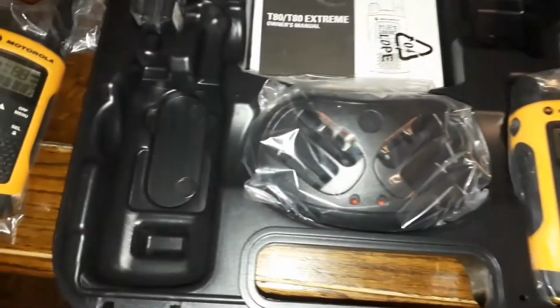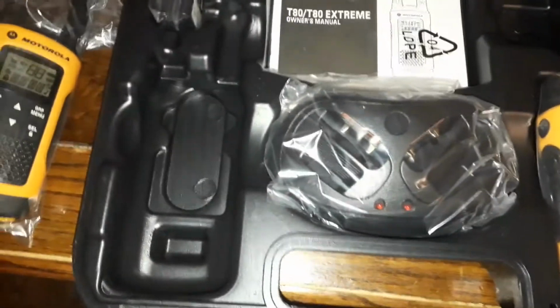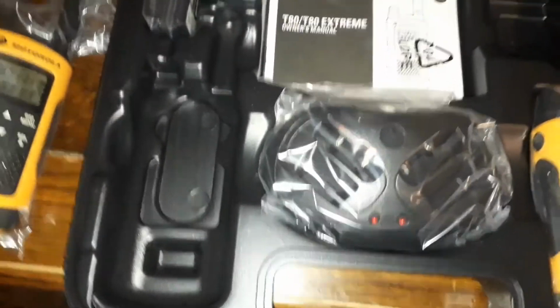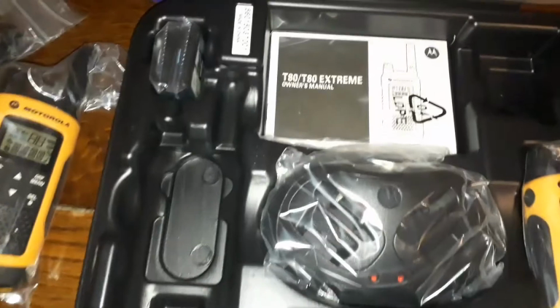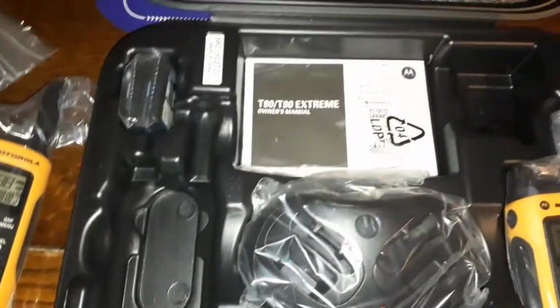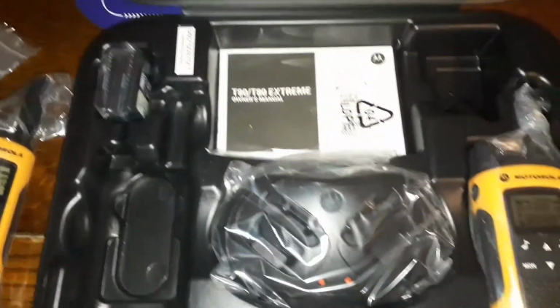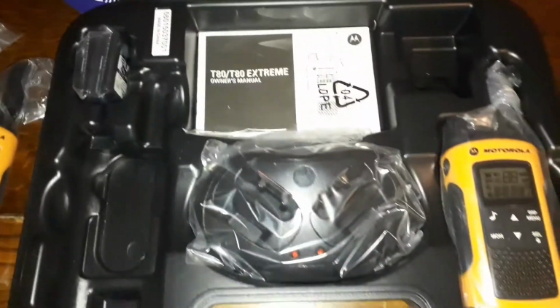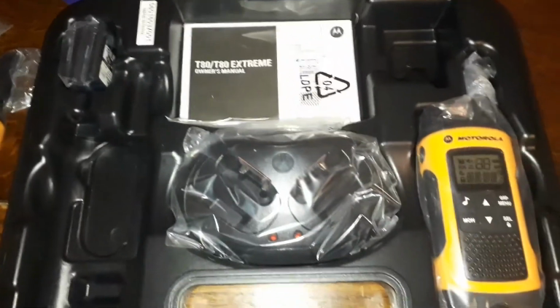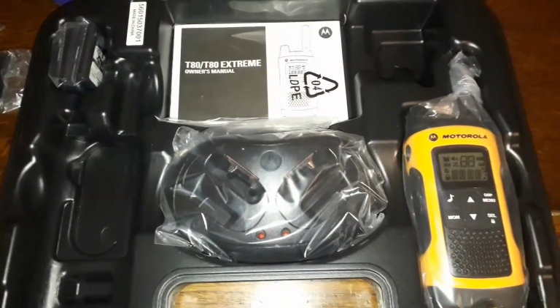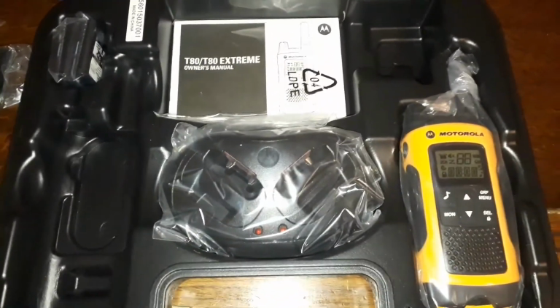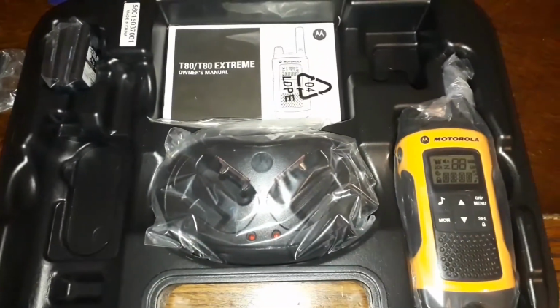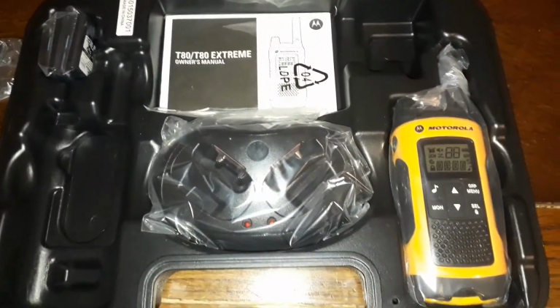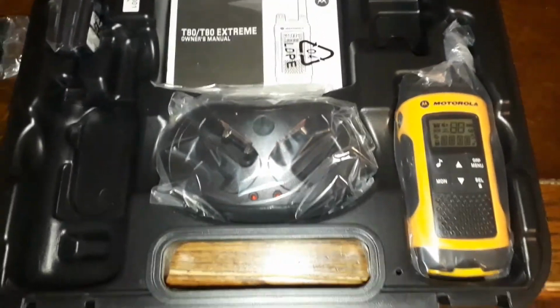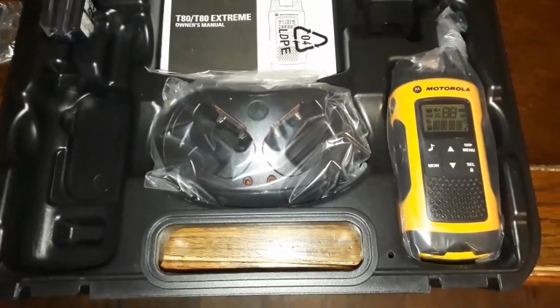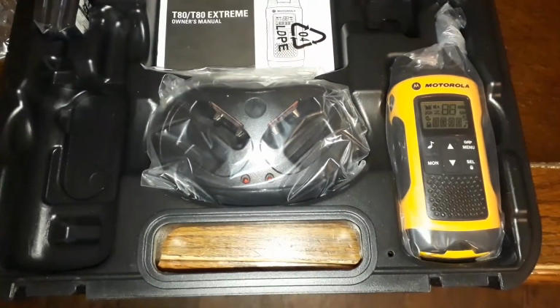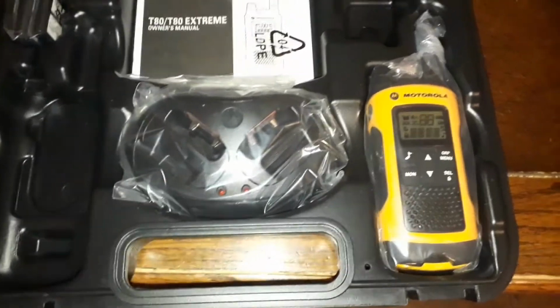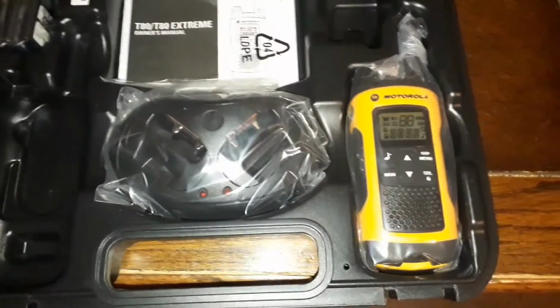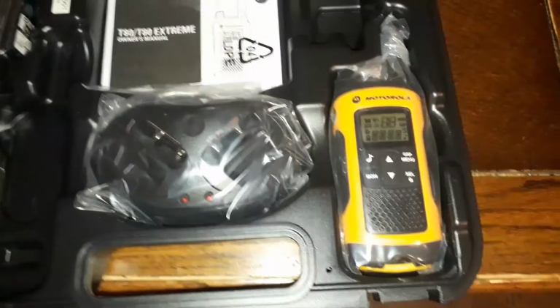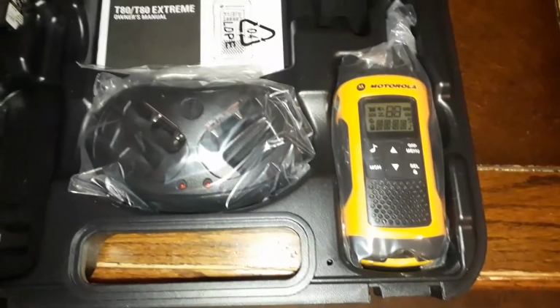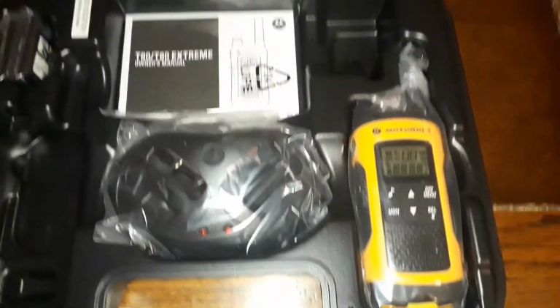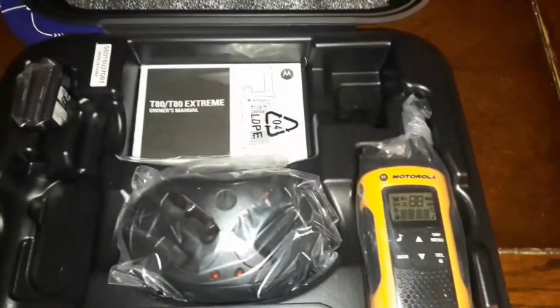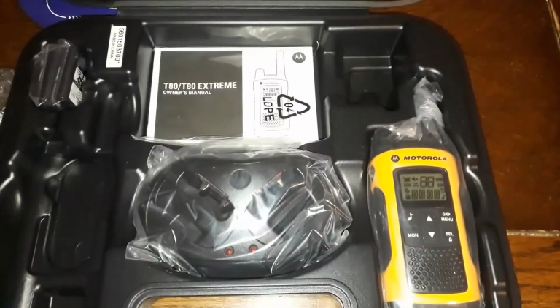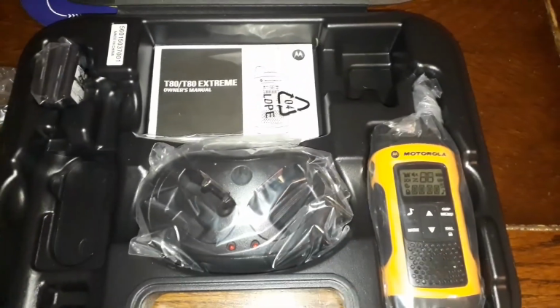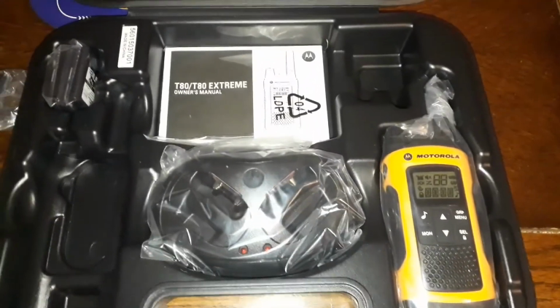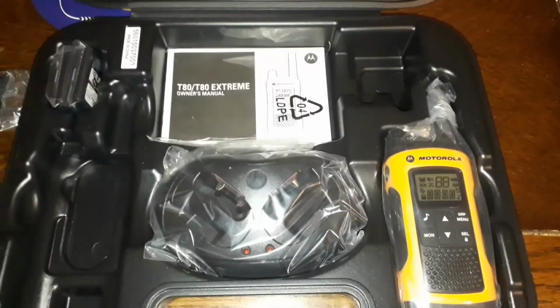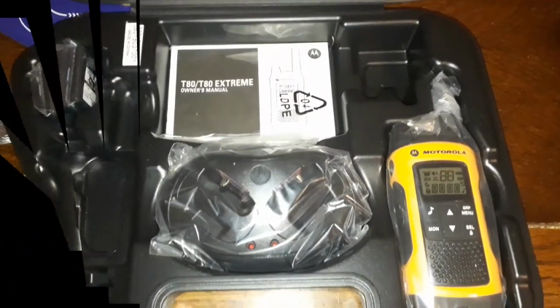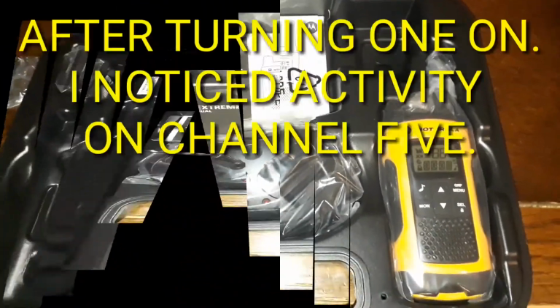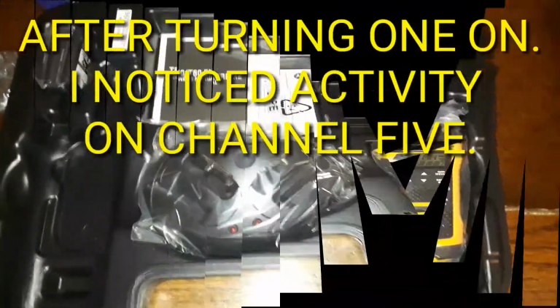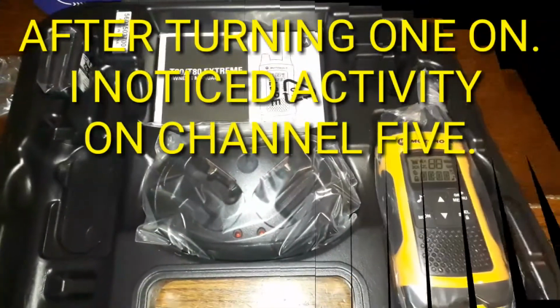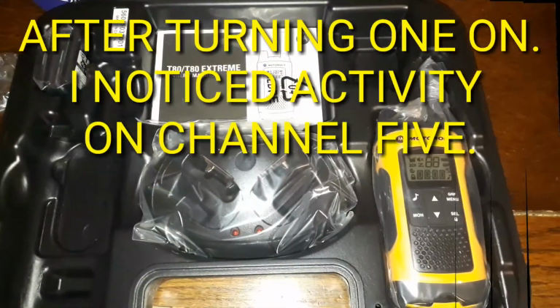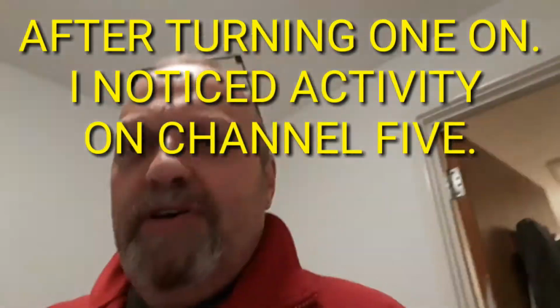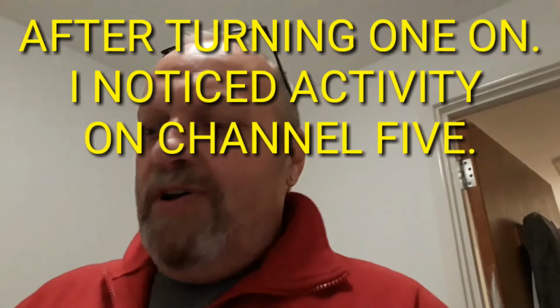Right, I really want to get these things charging and turned on because there is a little bit of PMR activity where I live. So let me get on with that and I'll be right back.